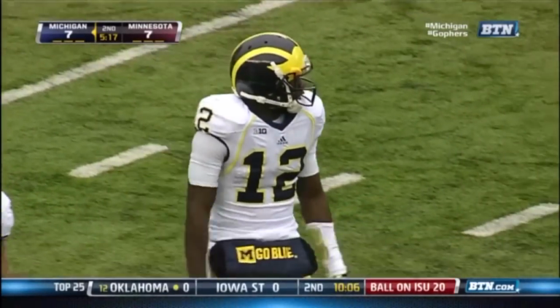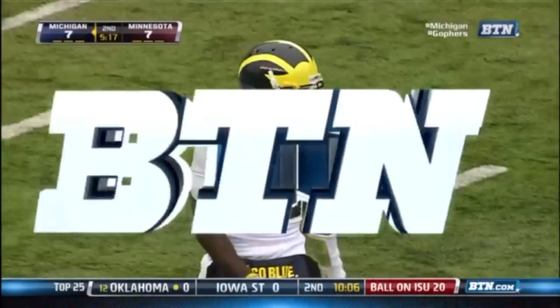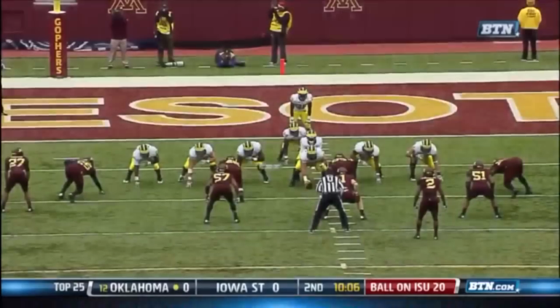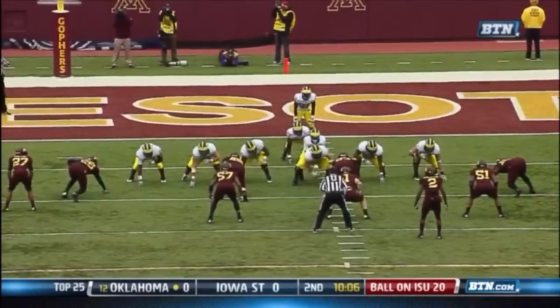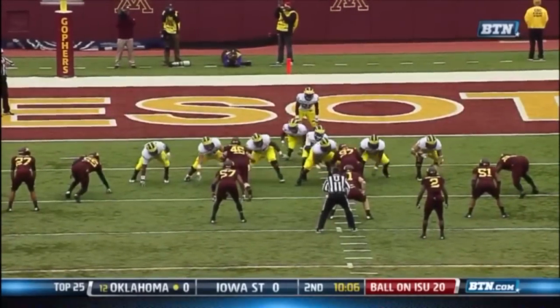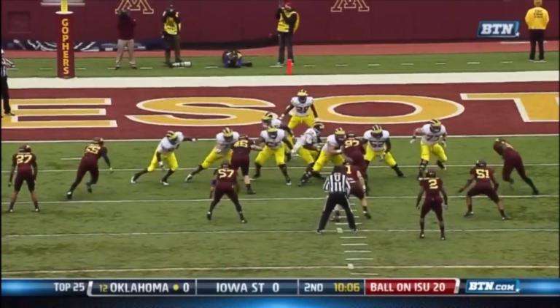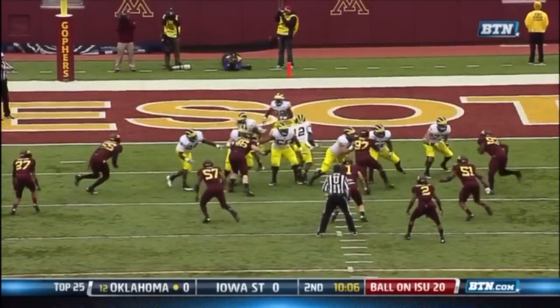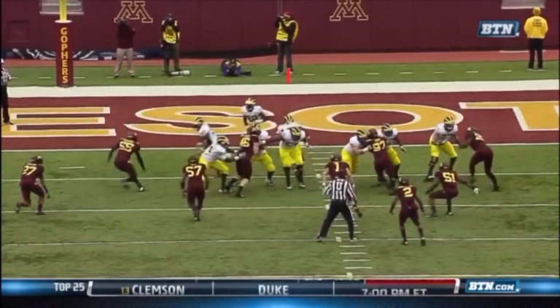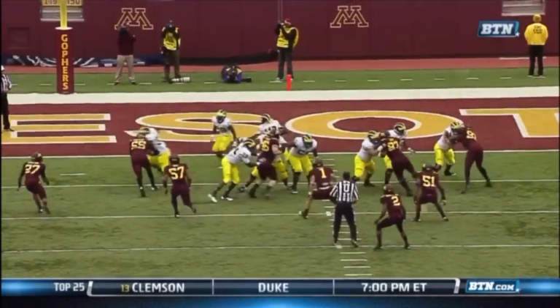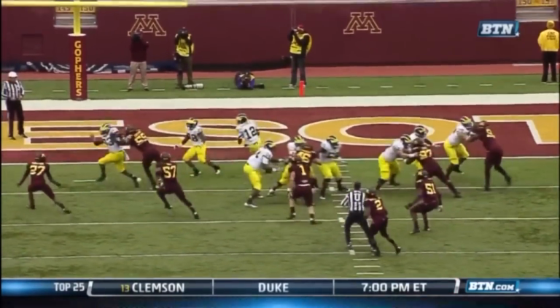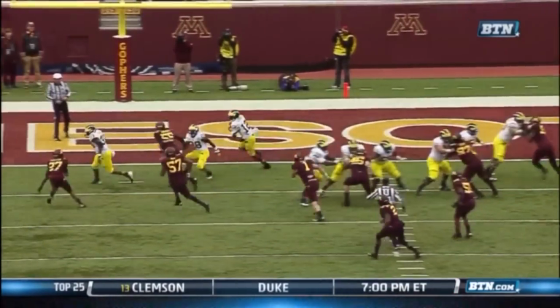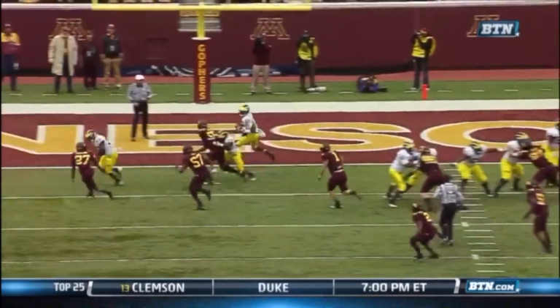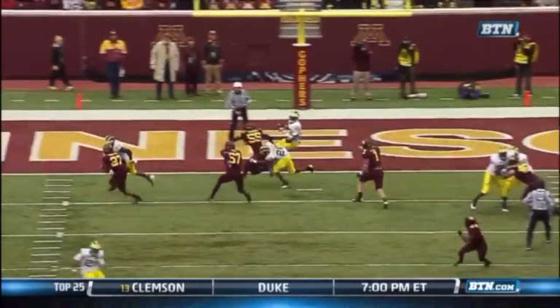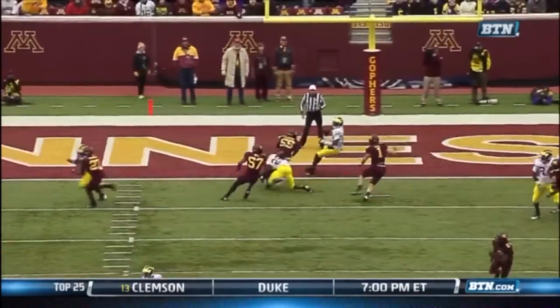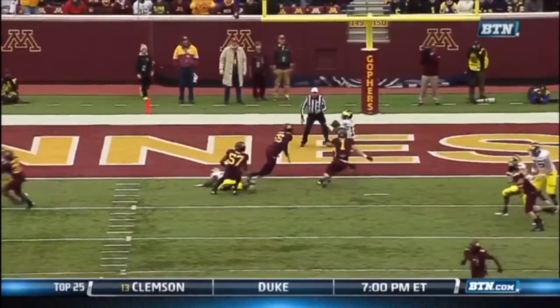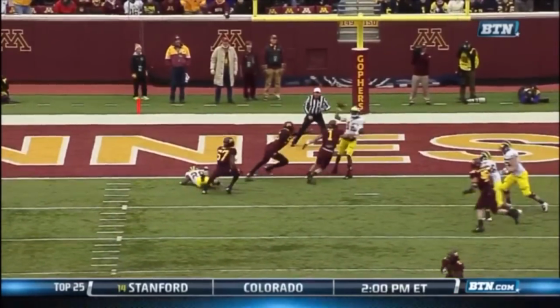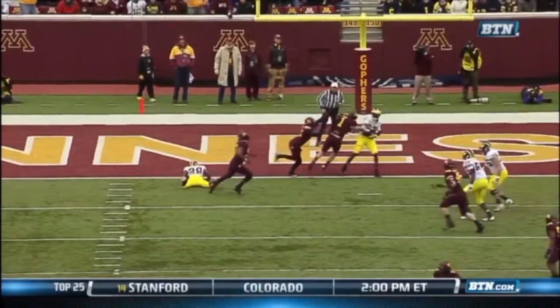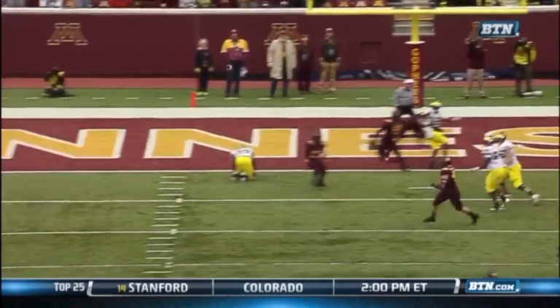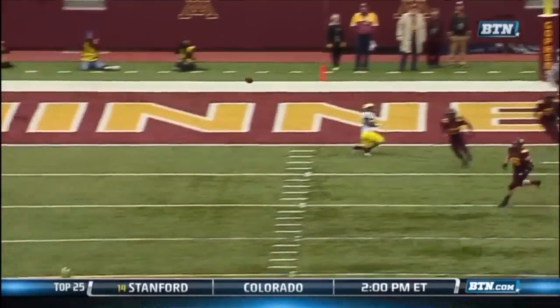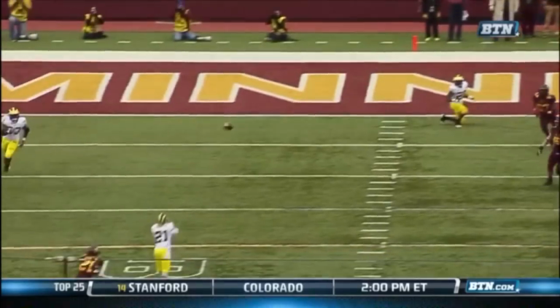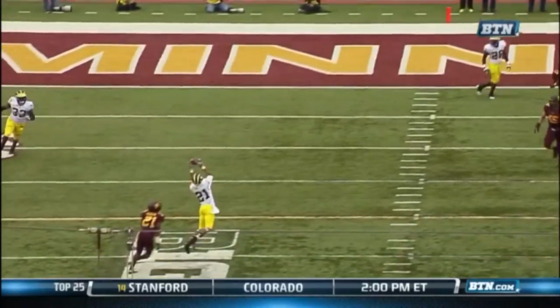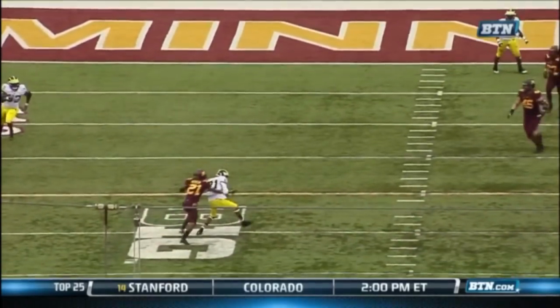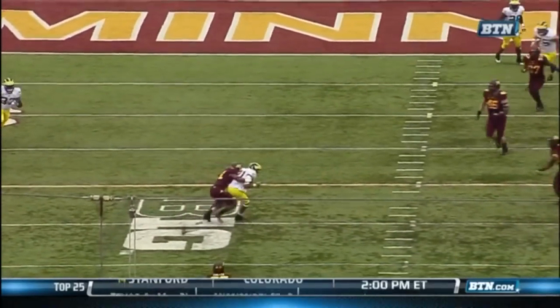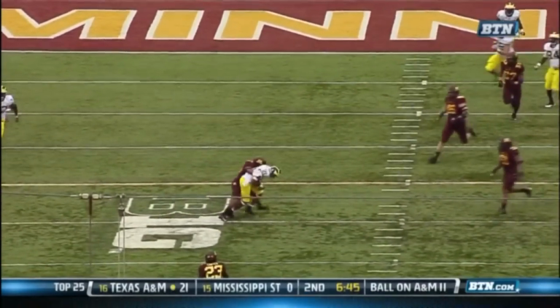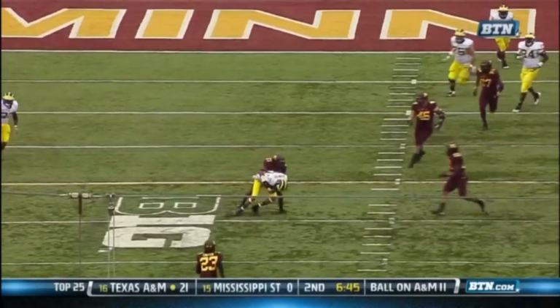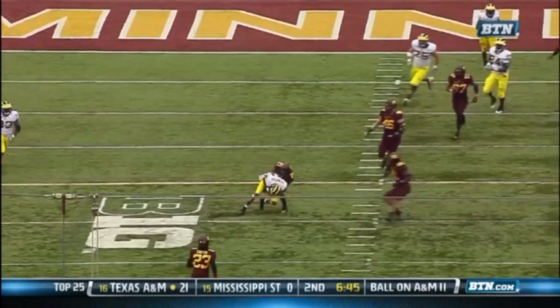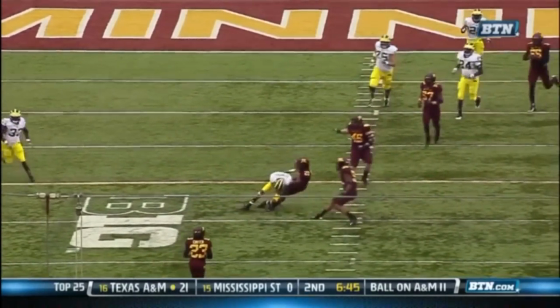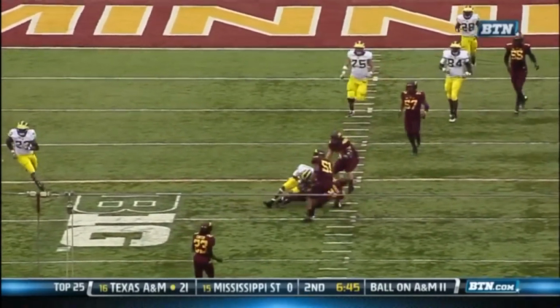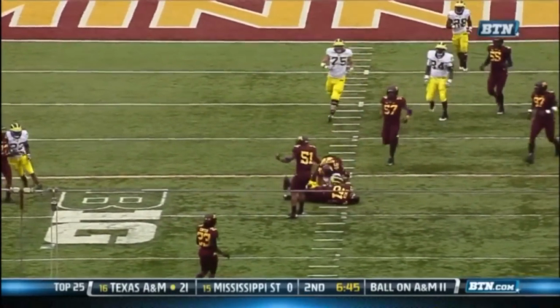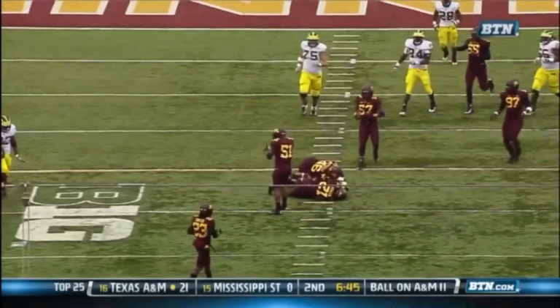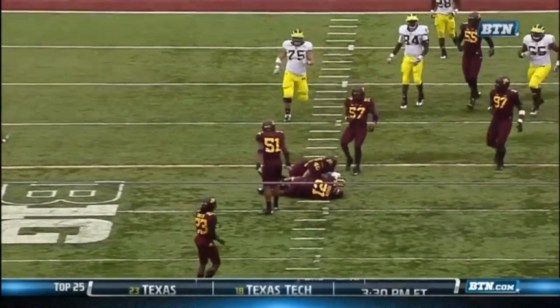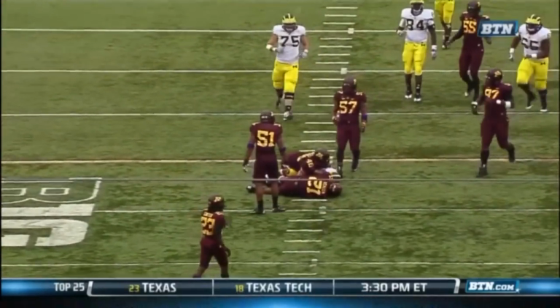What were you saying about that field position? Gardner says no worries. Watch how he gathers himself in the pocket, stands up tall, and delivers a strike, understanding where he is on the field.